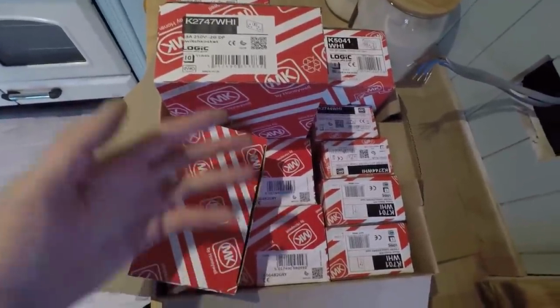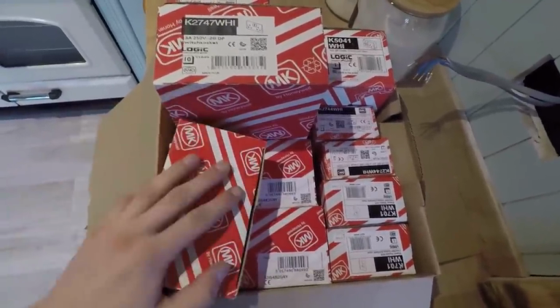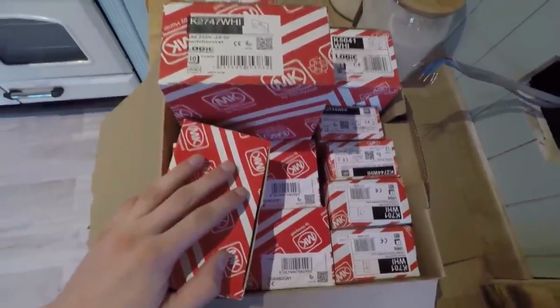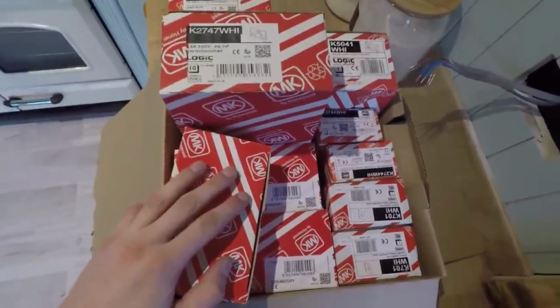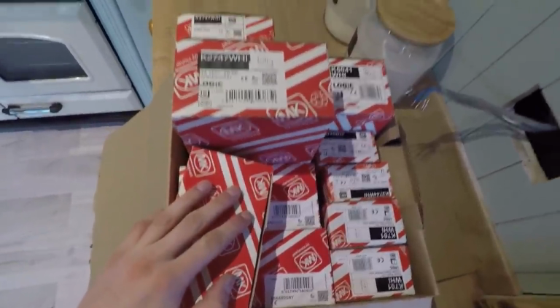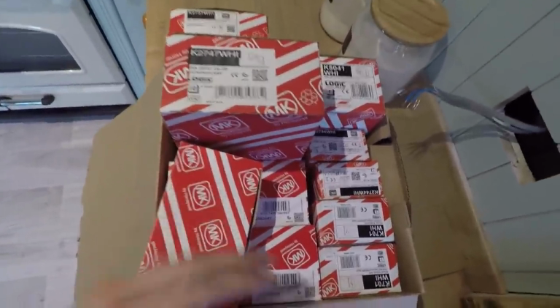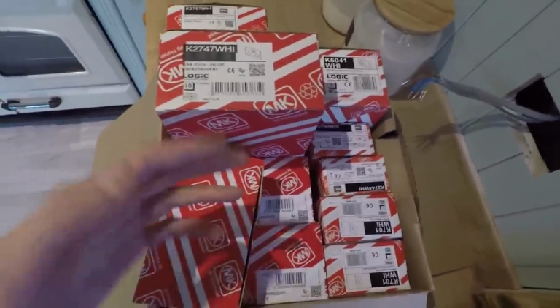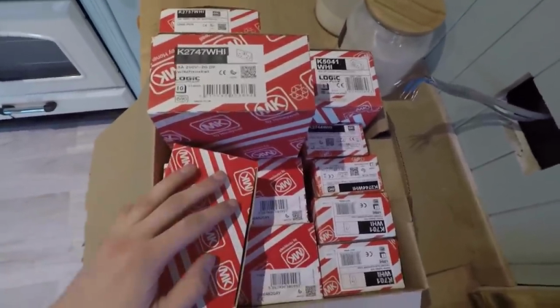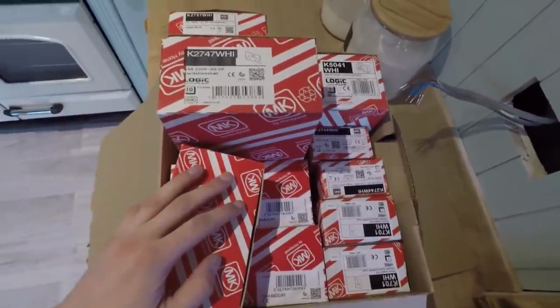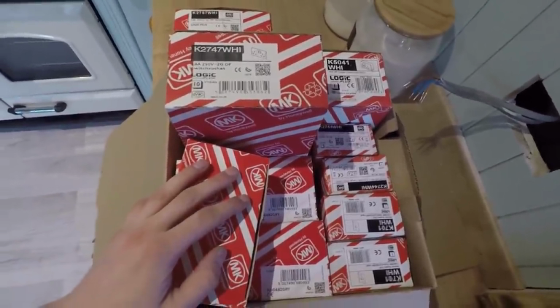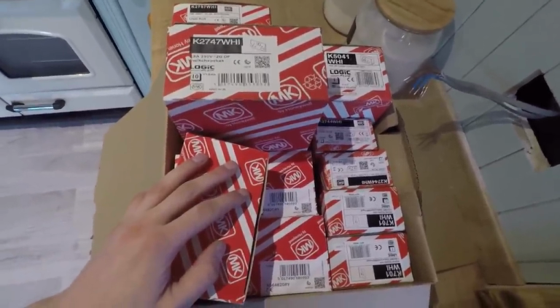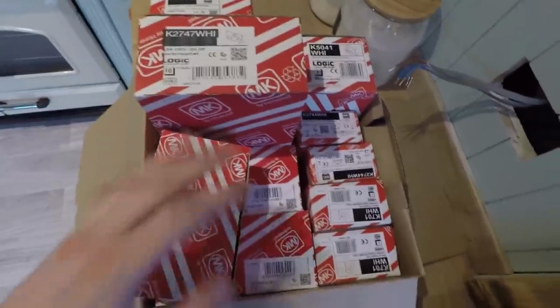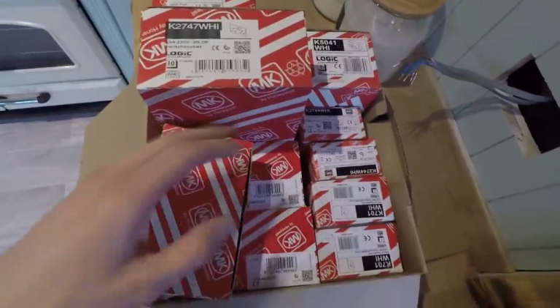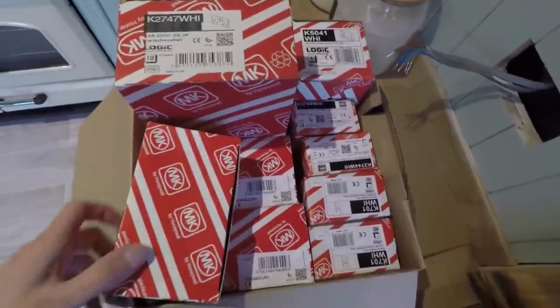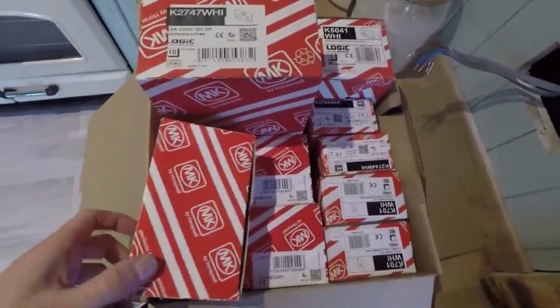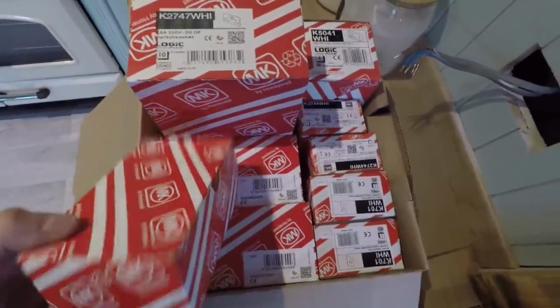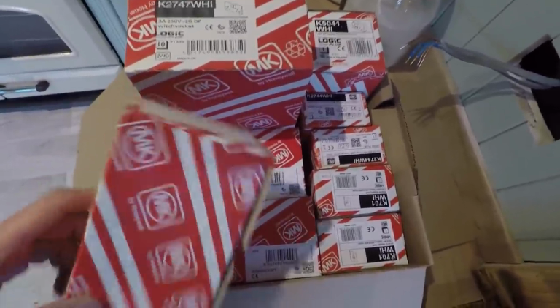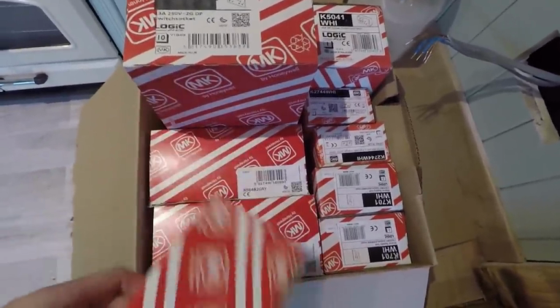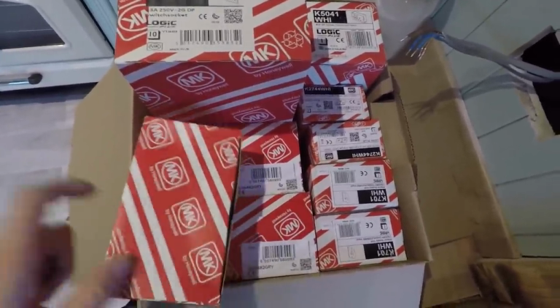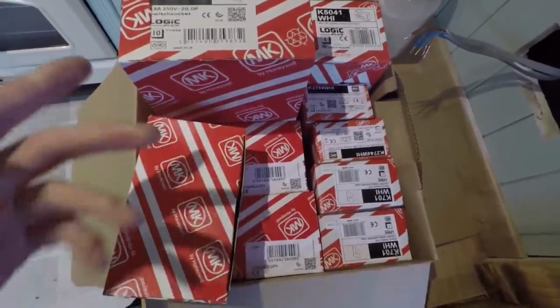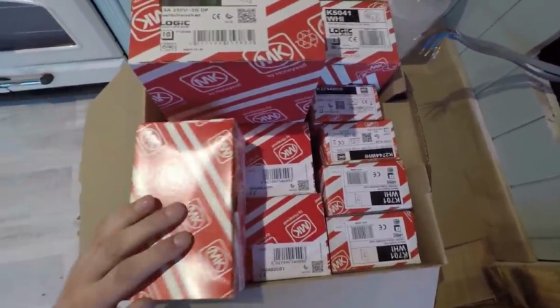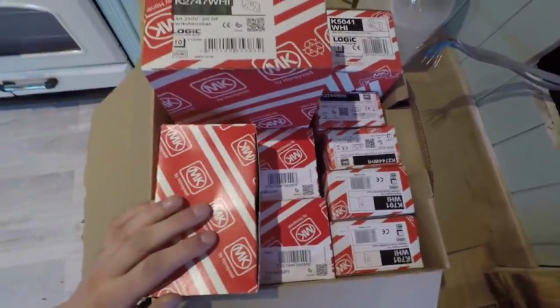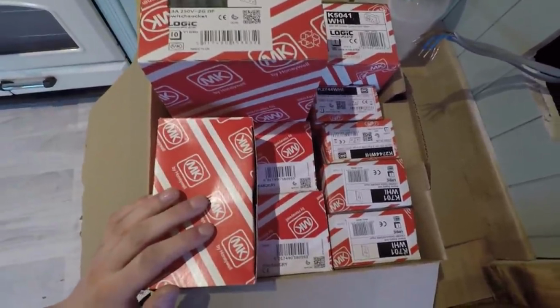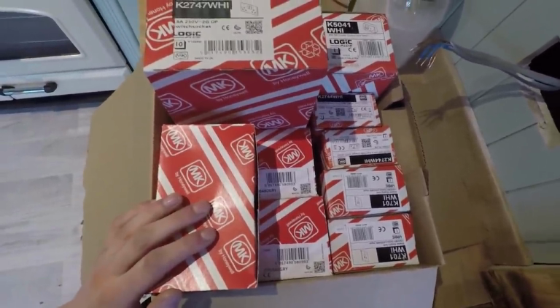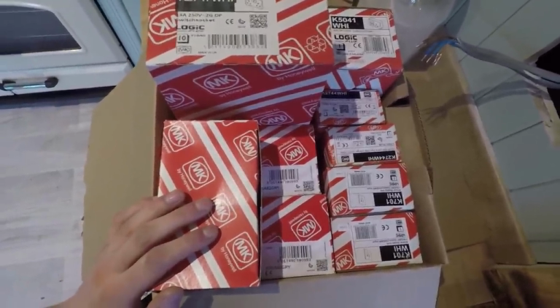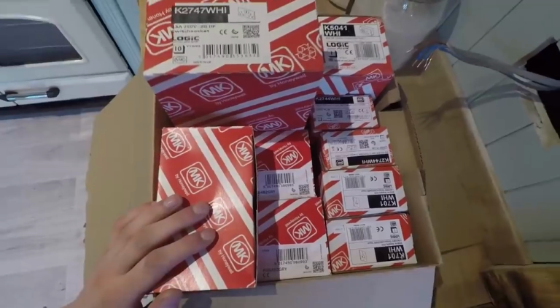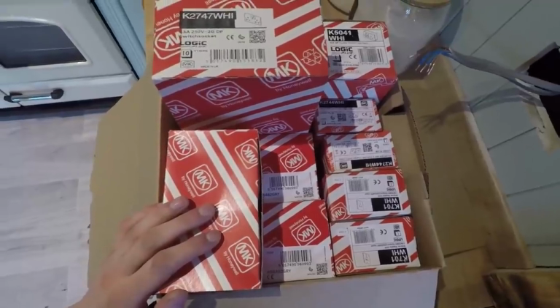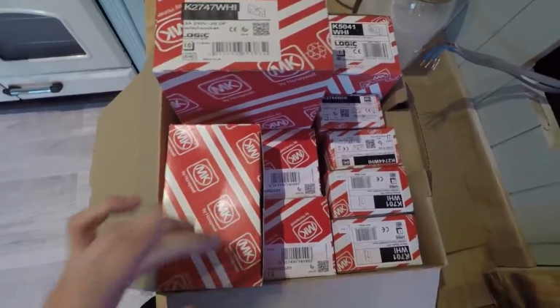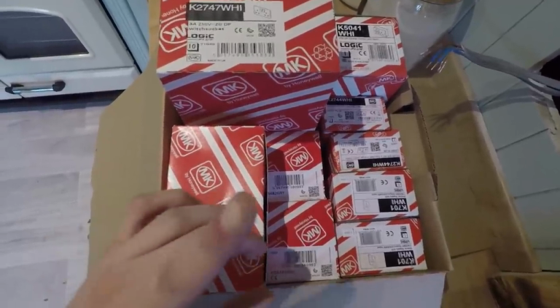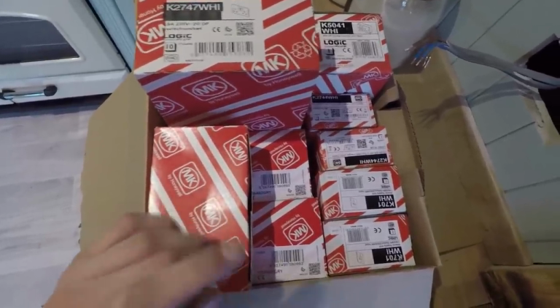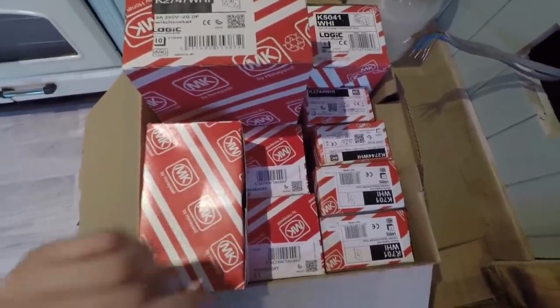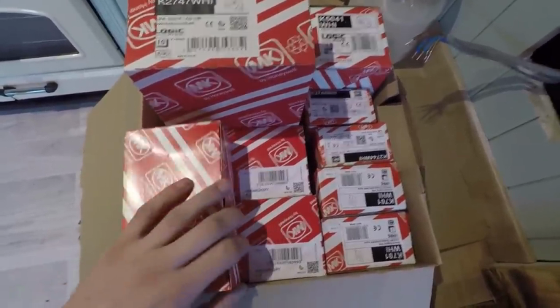The grunting was referring to this box here. I don't often walk into a wholesaler and walk out with a box full of MK, but the customer requested they wanted MK. So here it is - that was an expensive little shop.